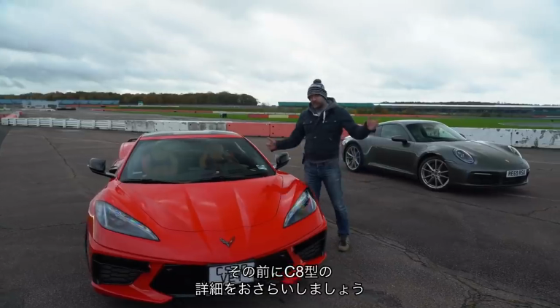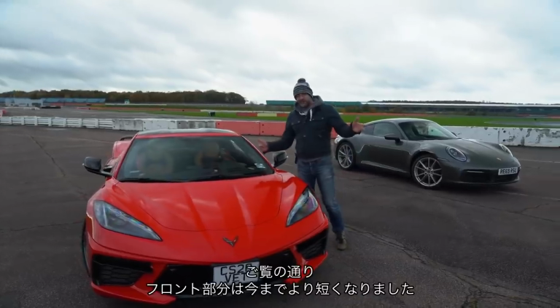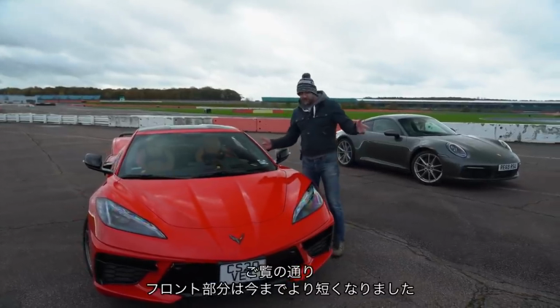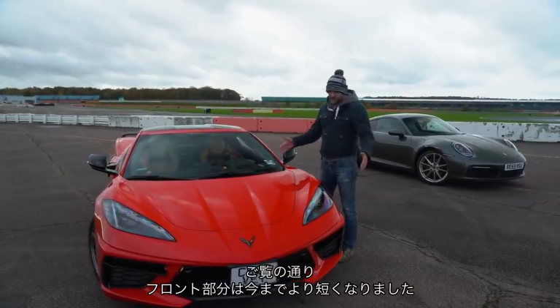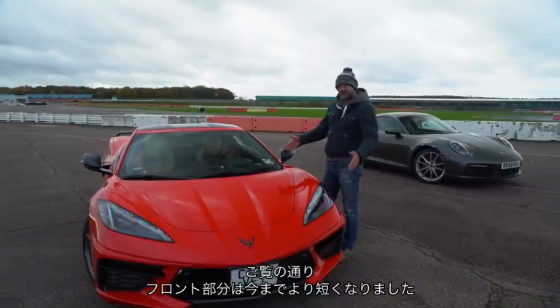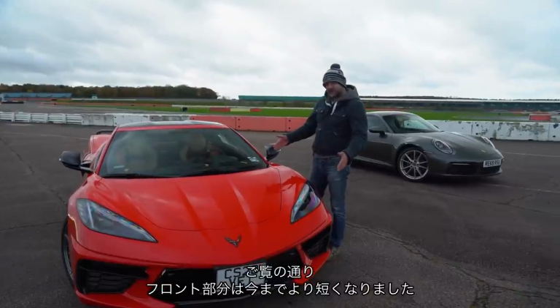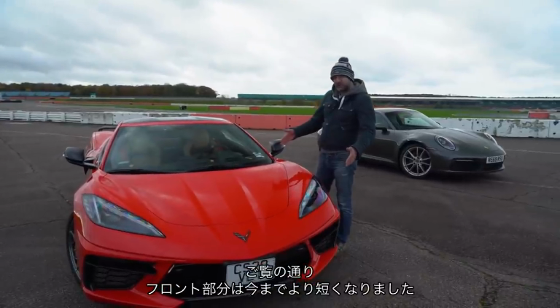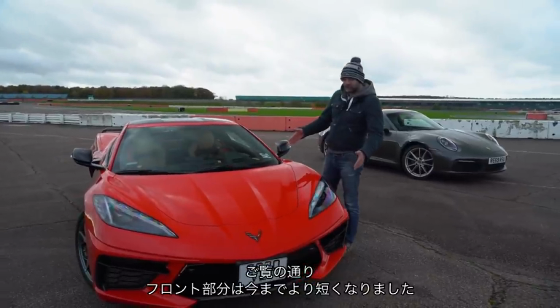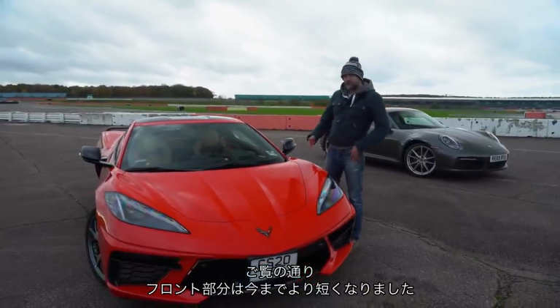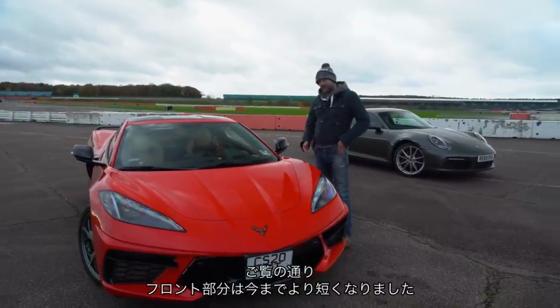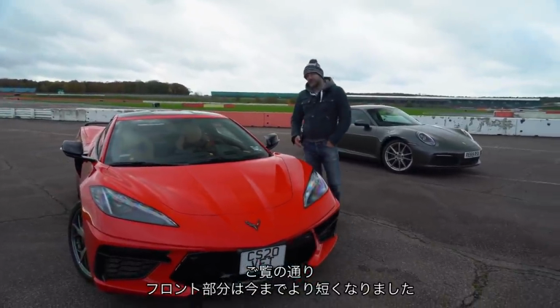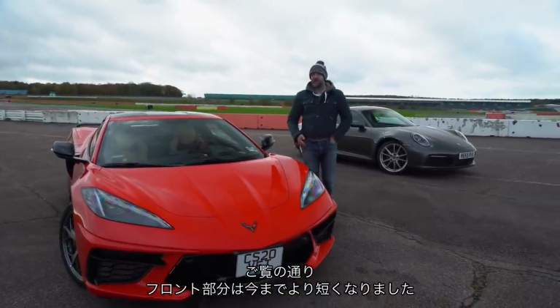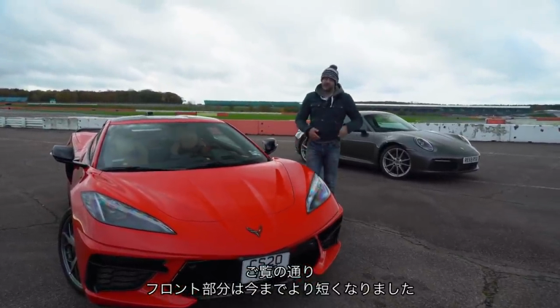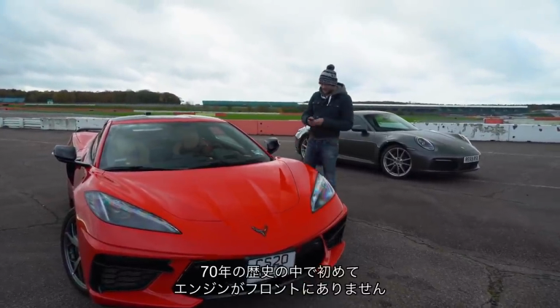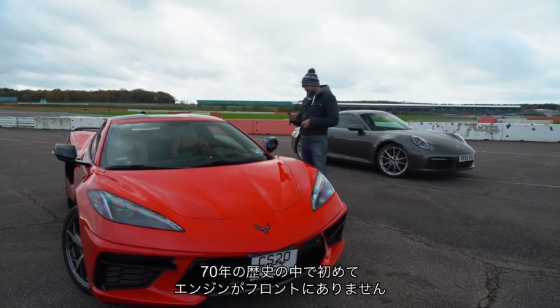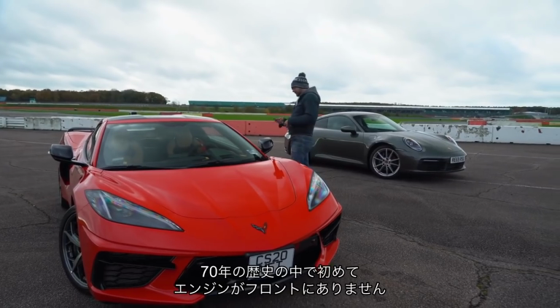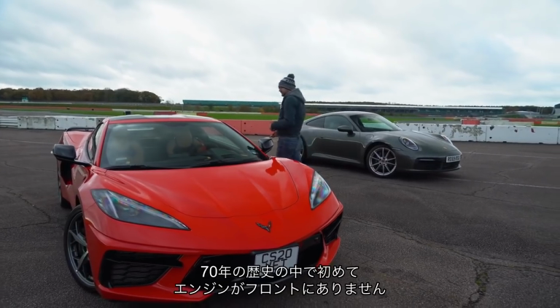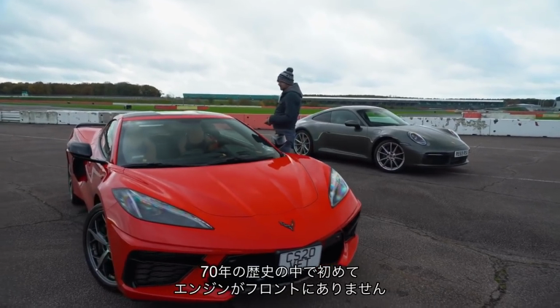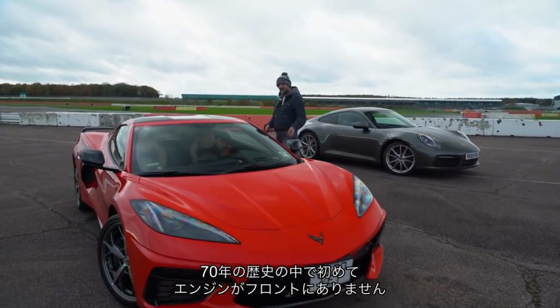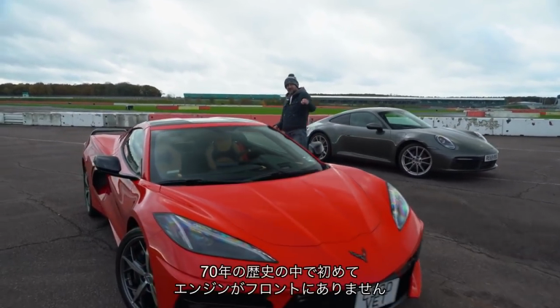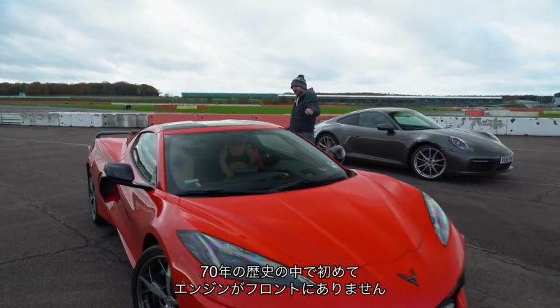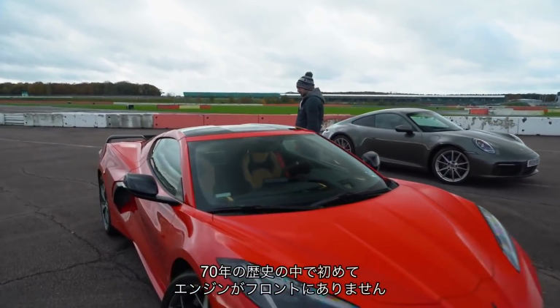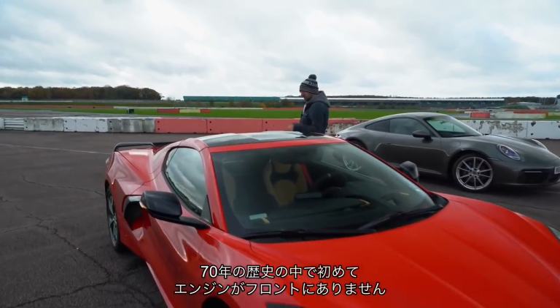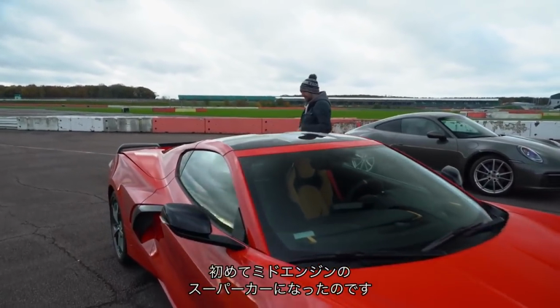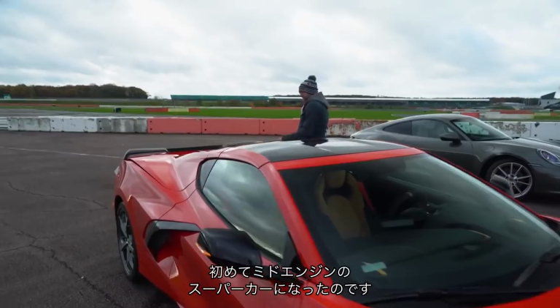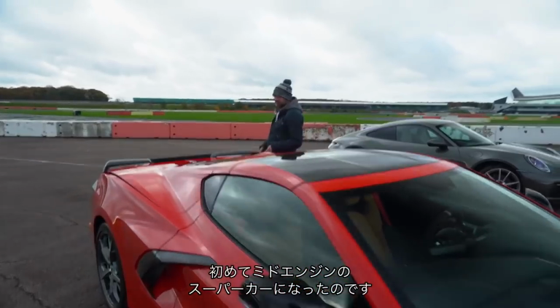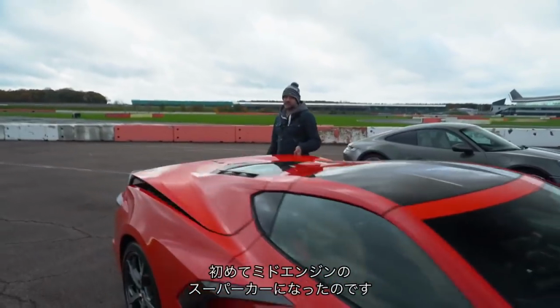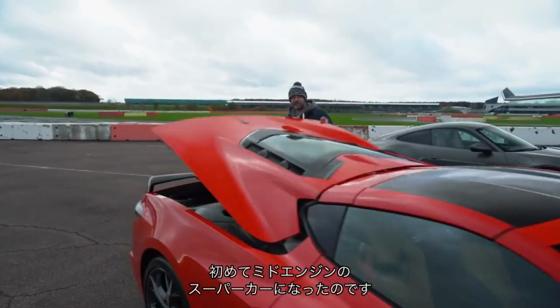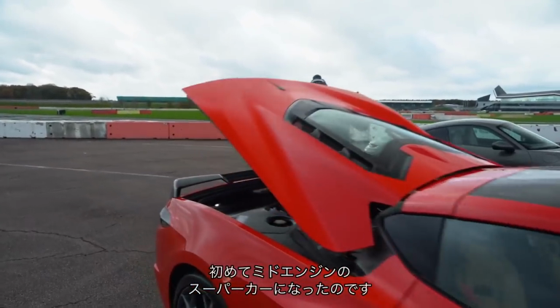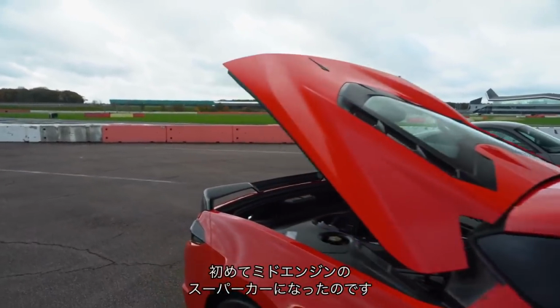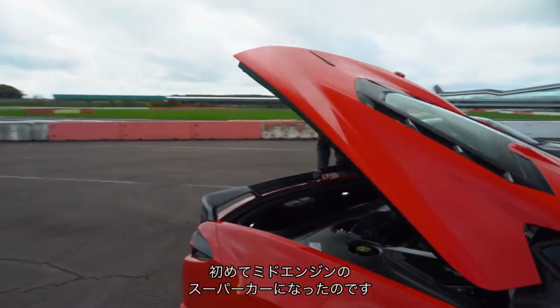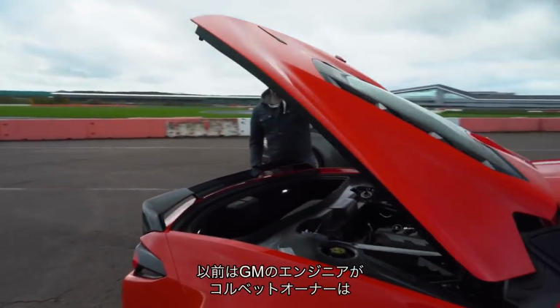The front is quite short on this car — shorter than other Corvettes — because for the first time in the car's 70-year history, the engine is not there at the front; it is back here. It is a mid-engine supercar for the first time.